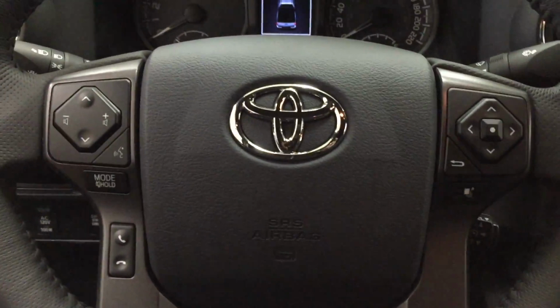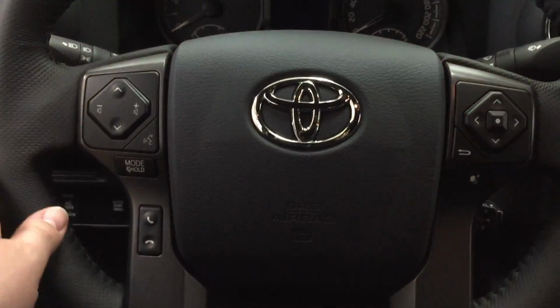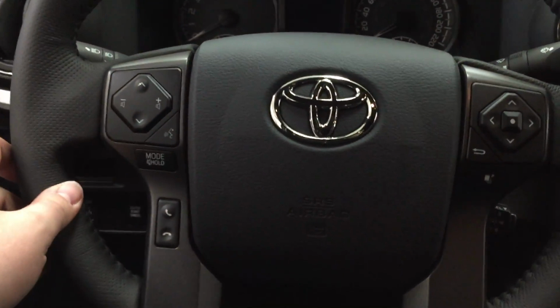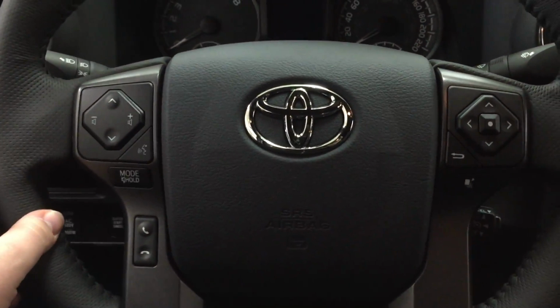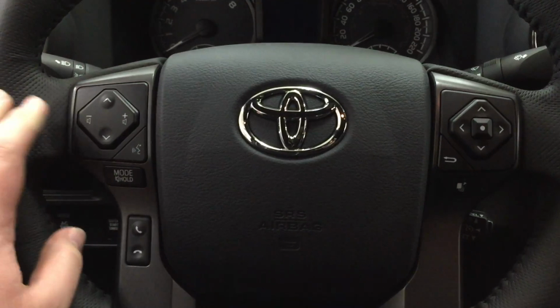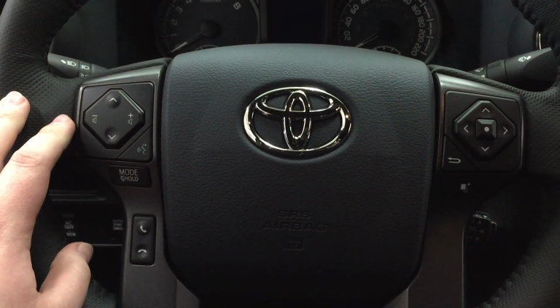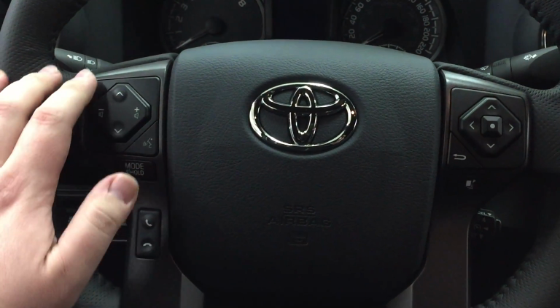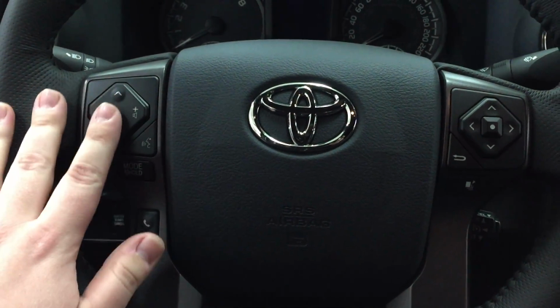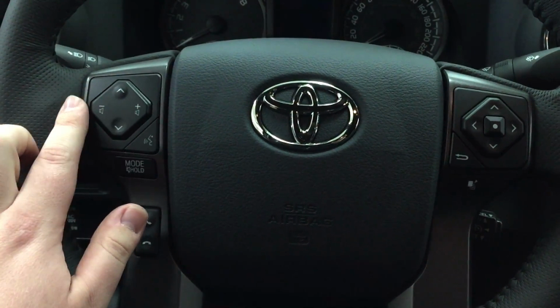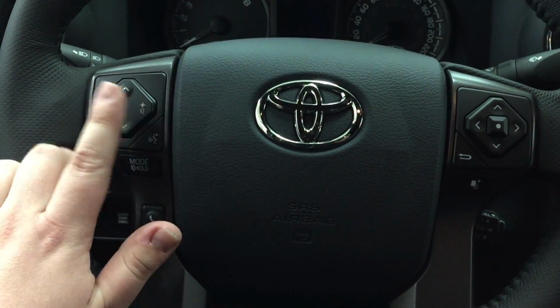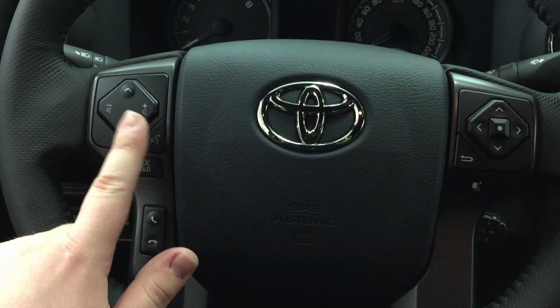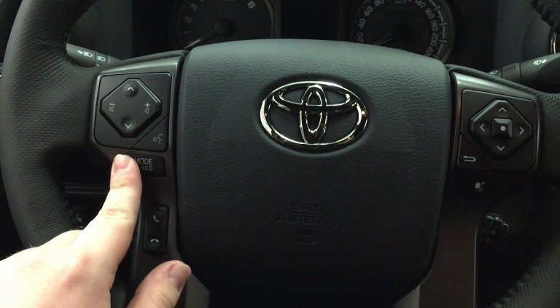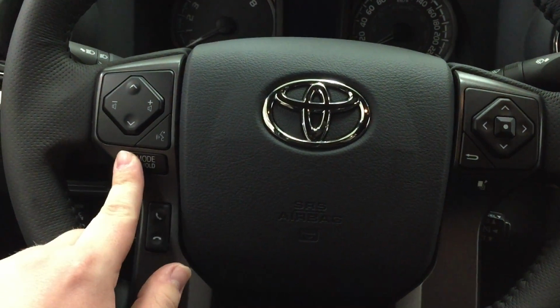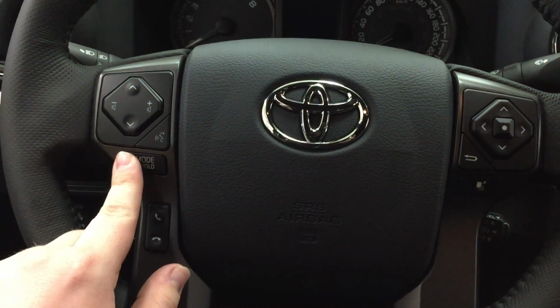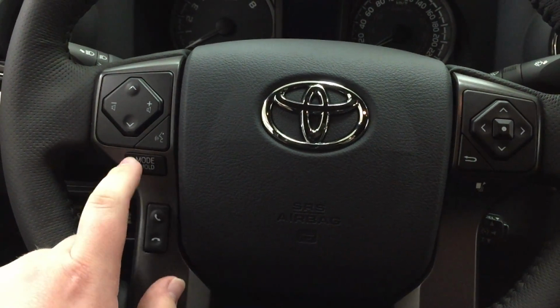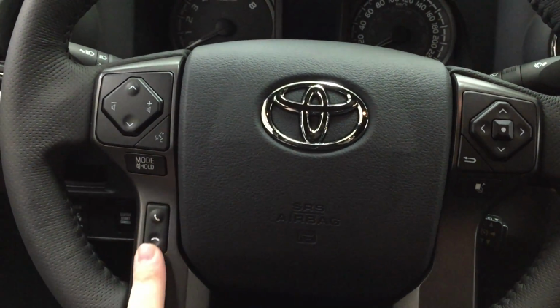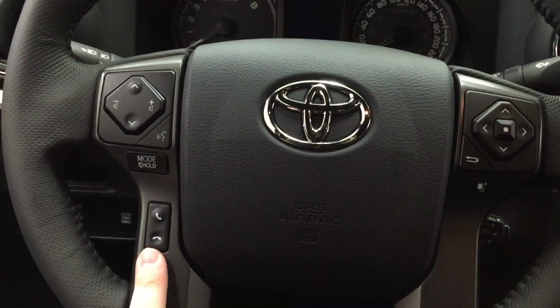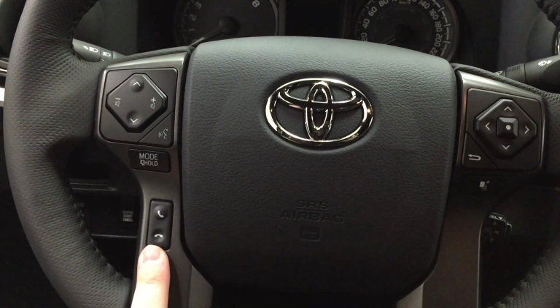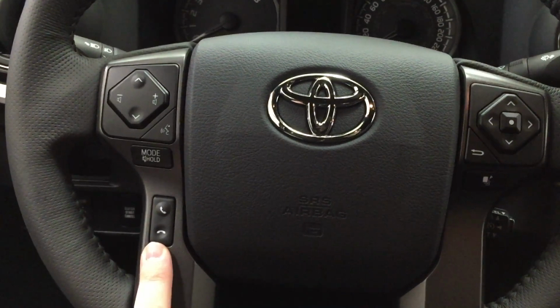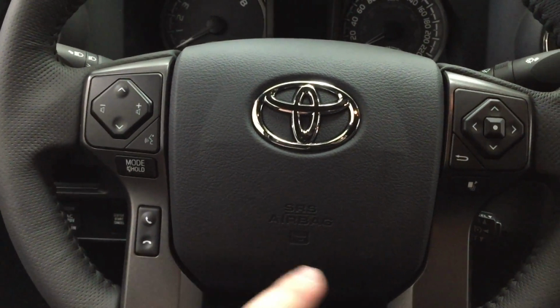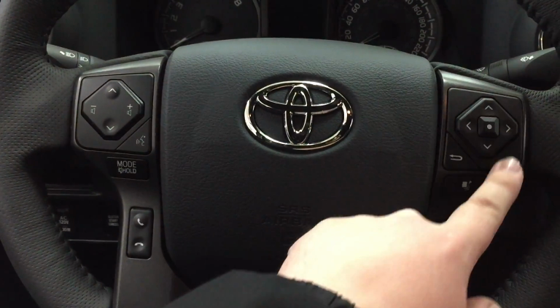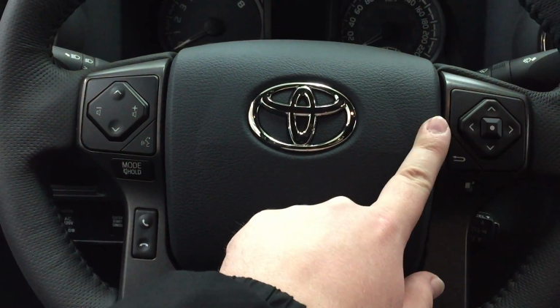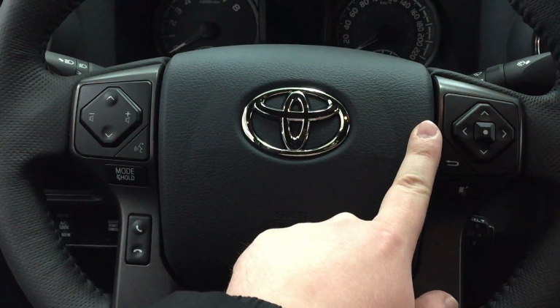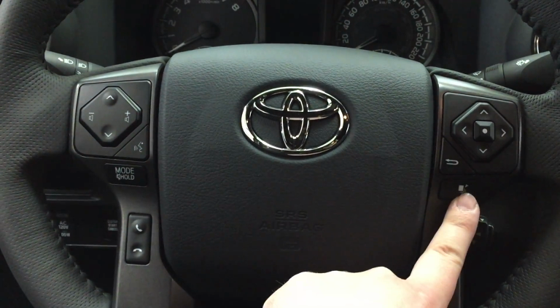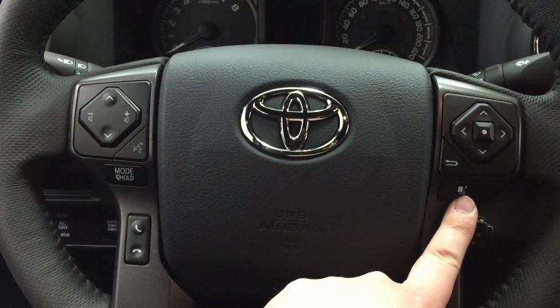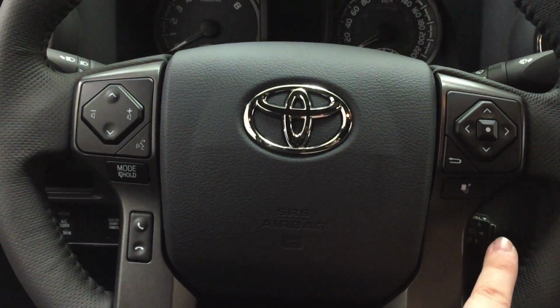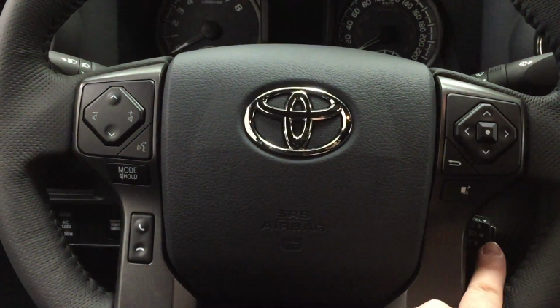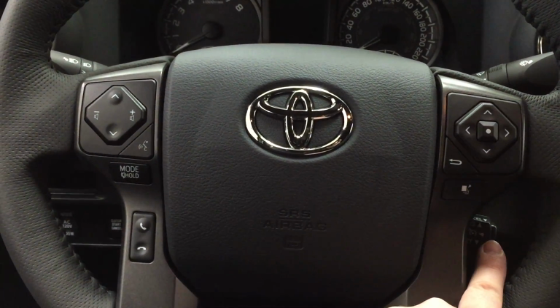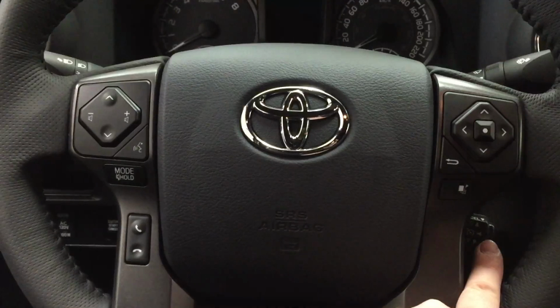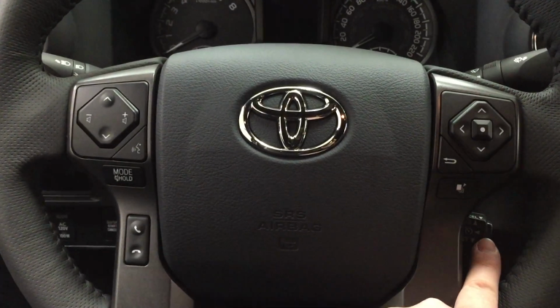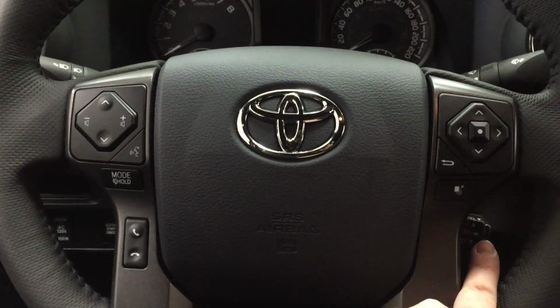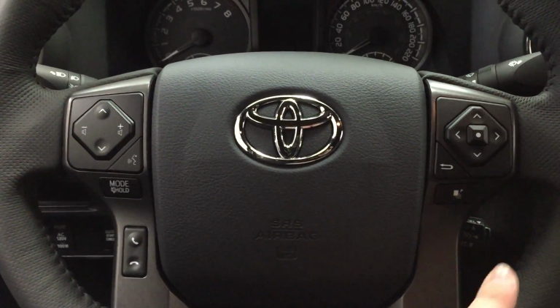A couple of controls you're going to see on your steering wheel are your scroll function, volume, mode select, and voice recognition. You also have your Bluetooth controls with your scroll function for your multi-informational display, and your cruise control located in the bottom right-hand corner.